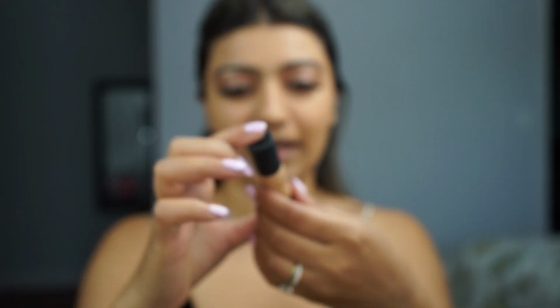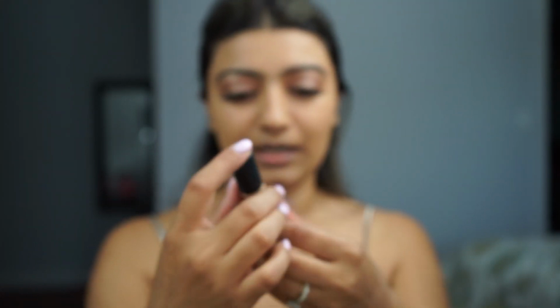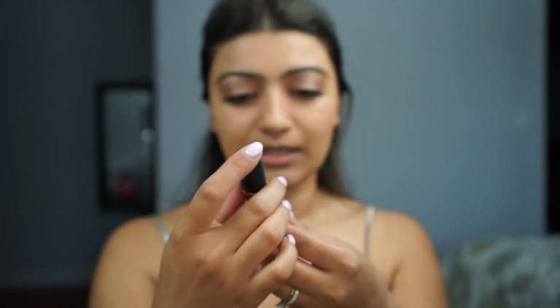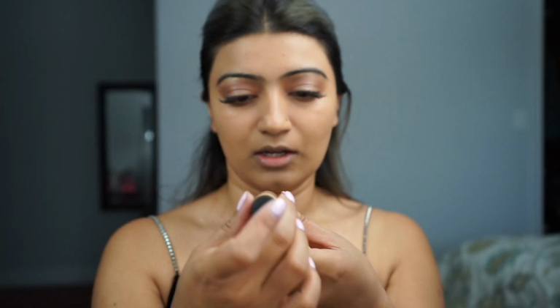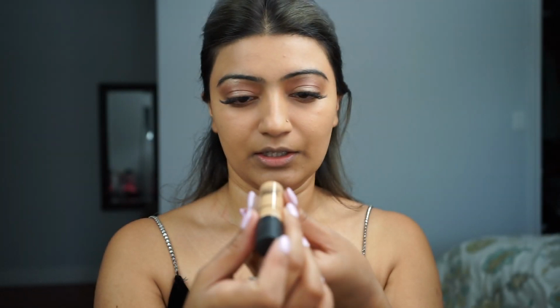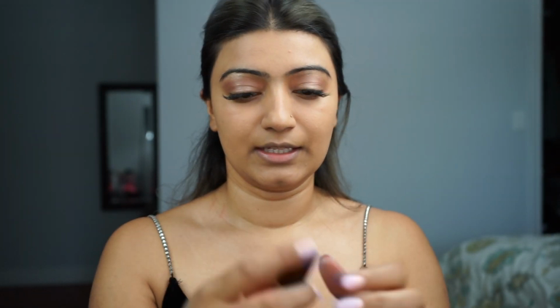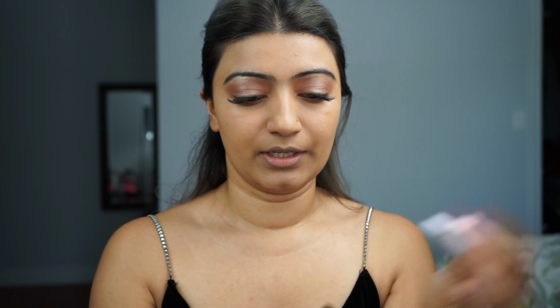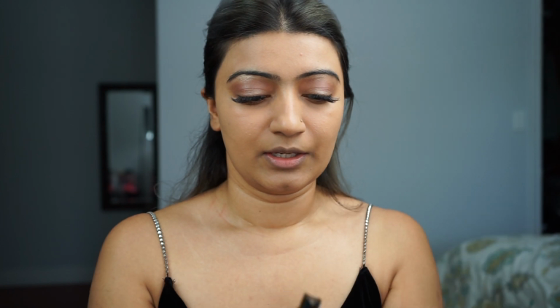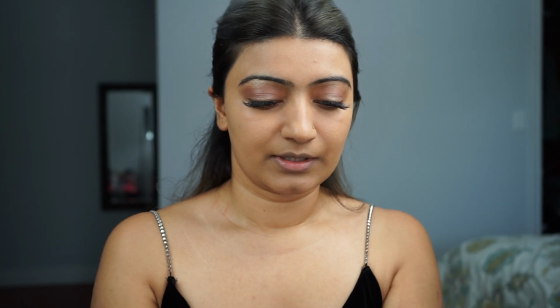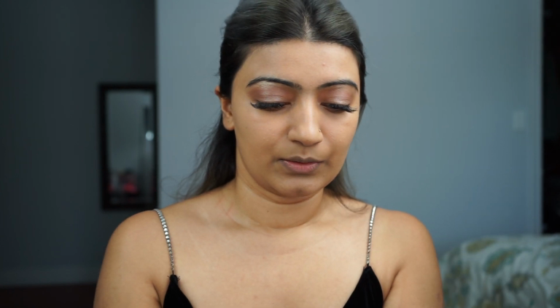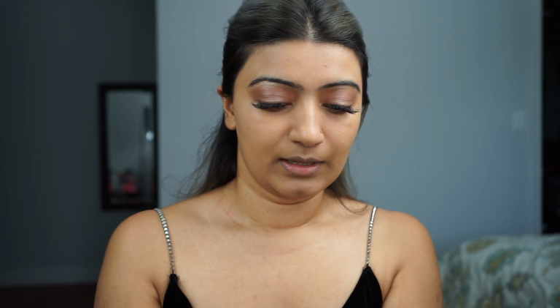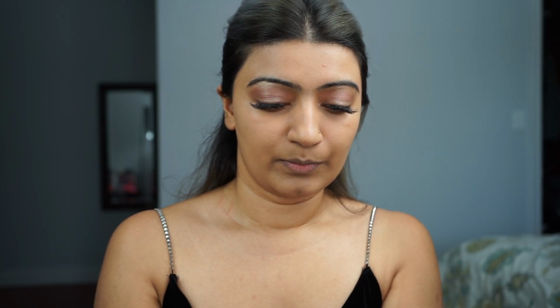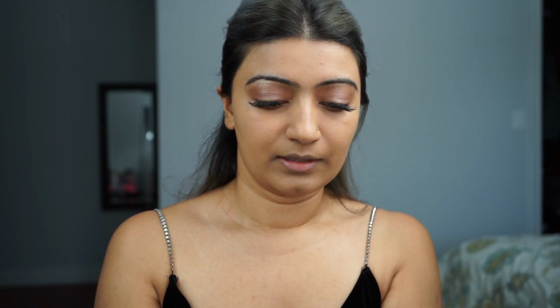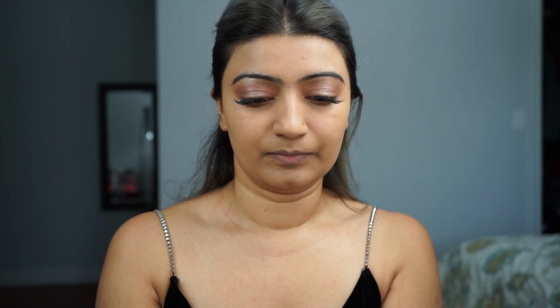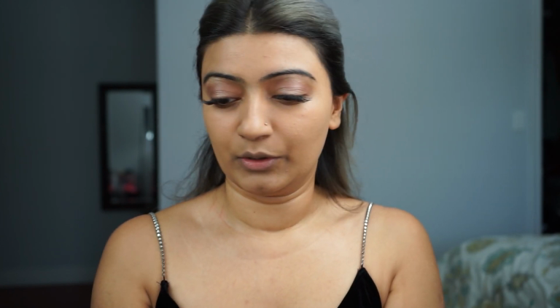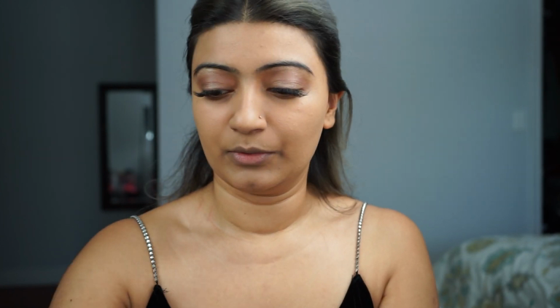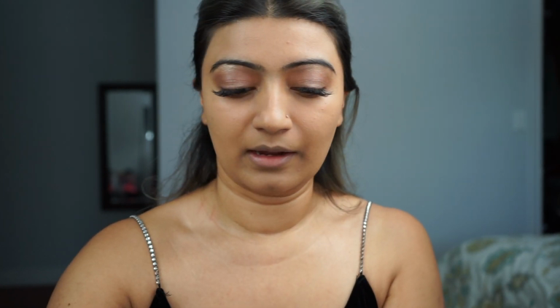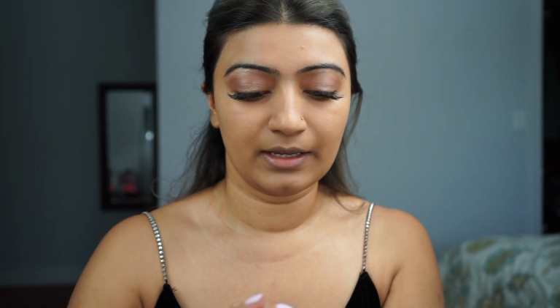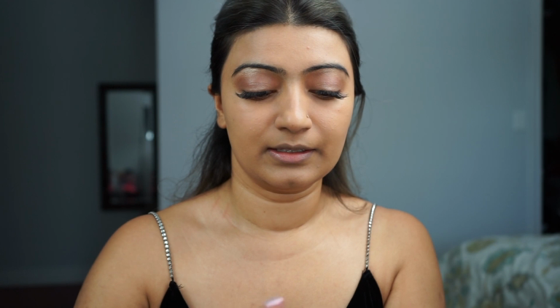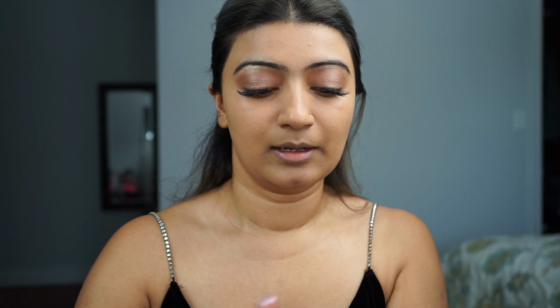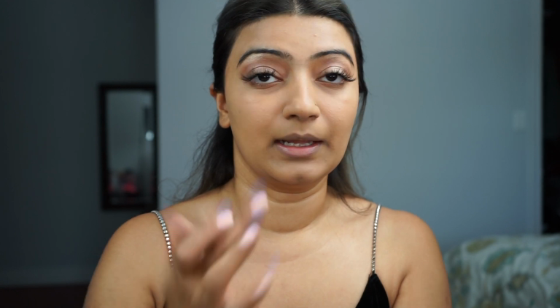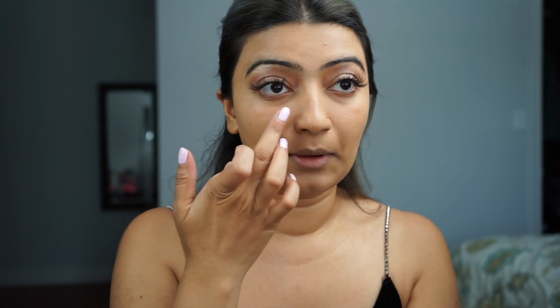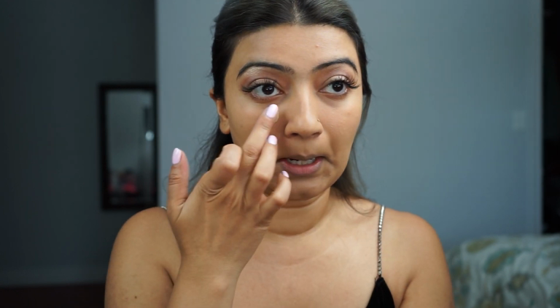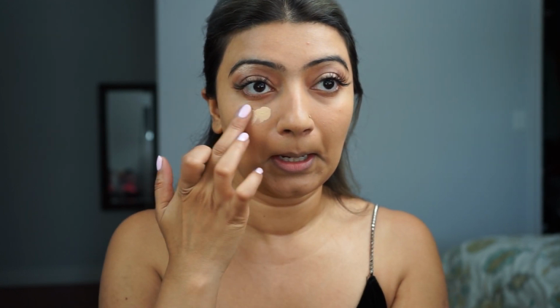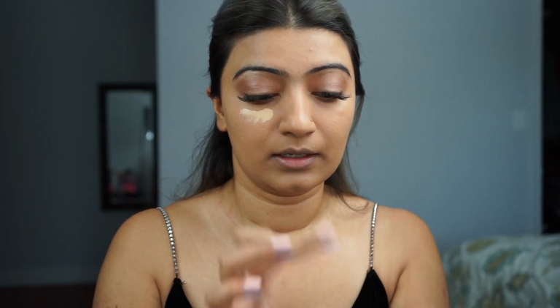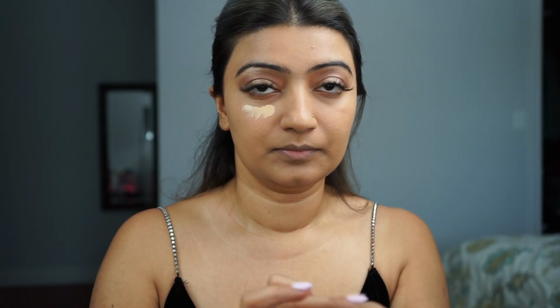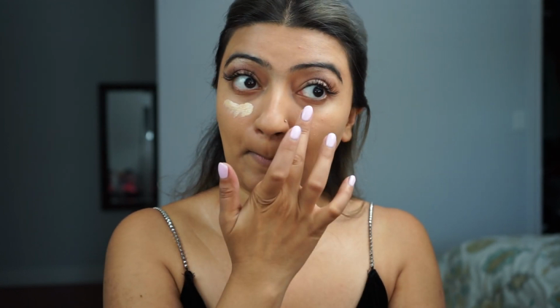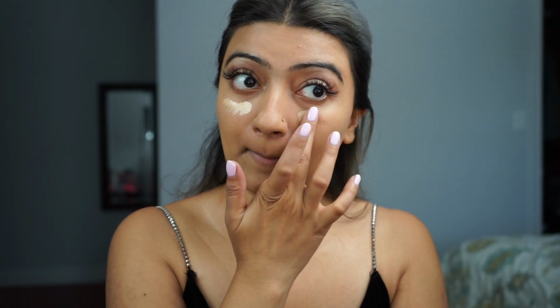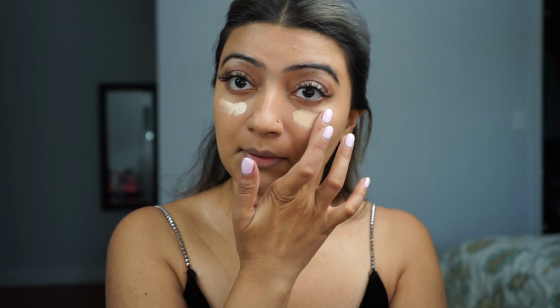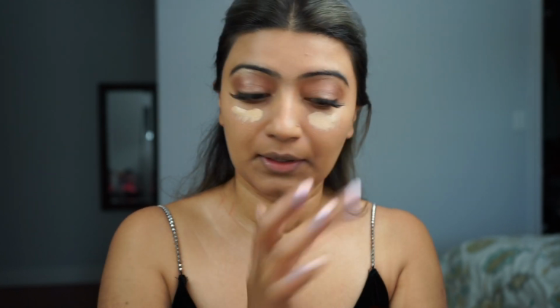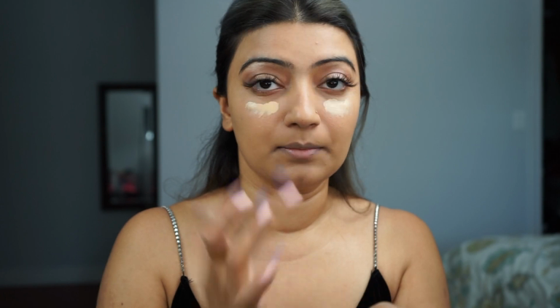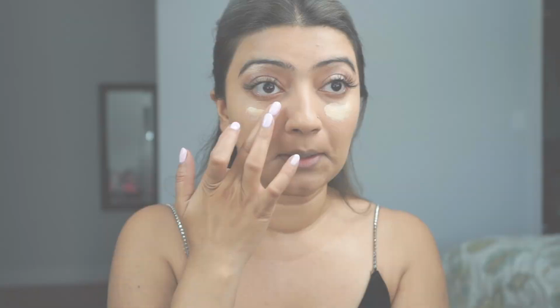It's in color C30. I'm just going to use a little bit, put it on the back of my hand, blend it with my finger, and just go right underneath my eyes.